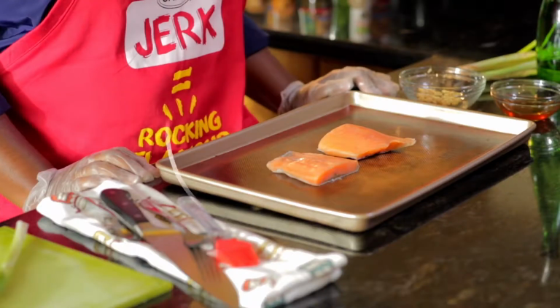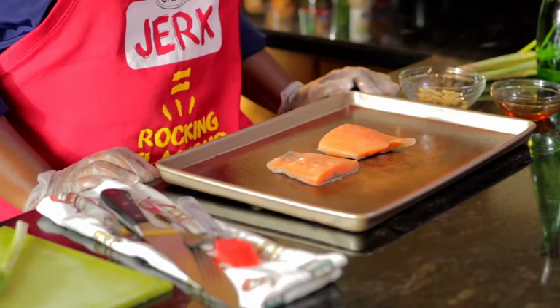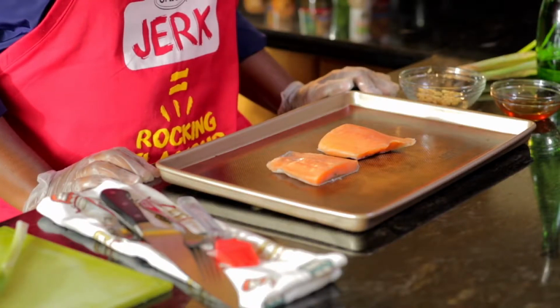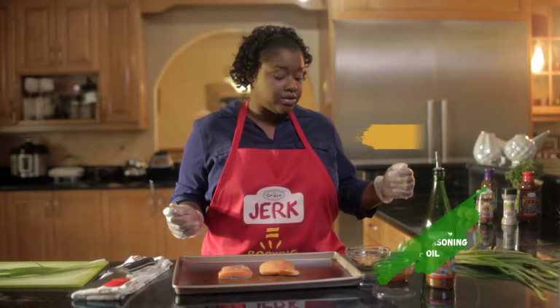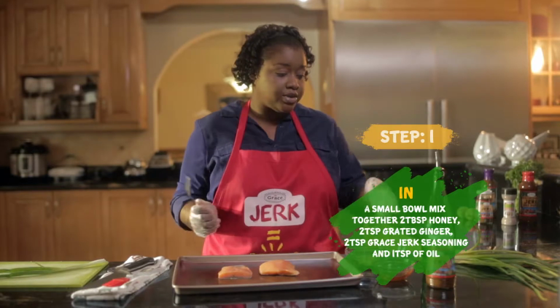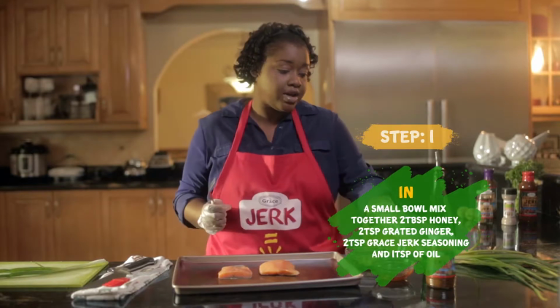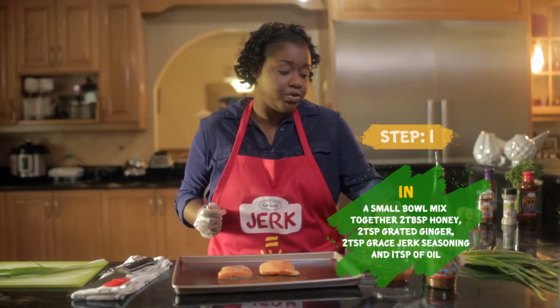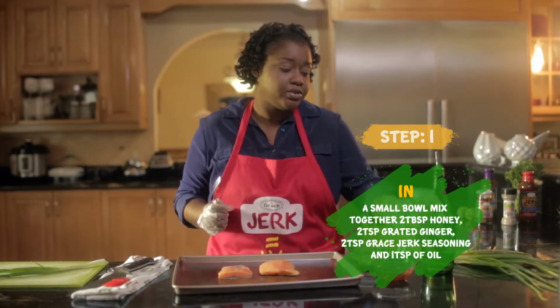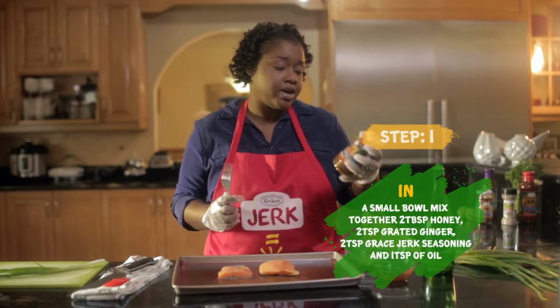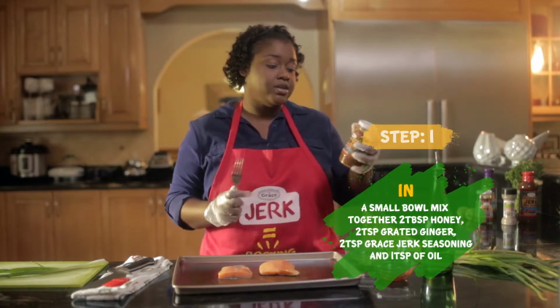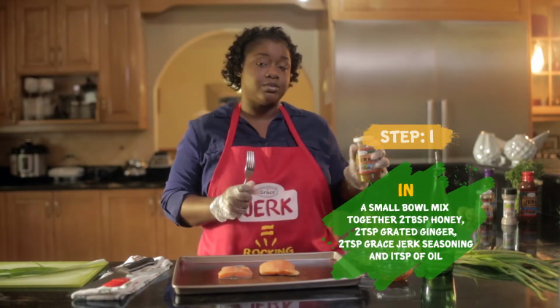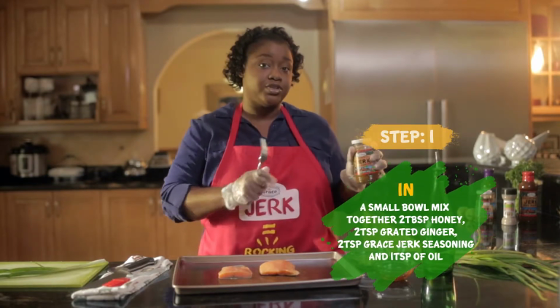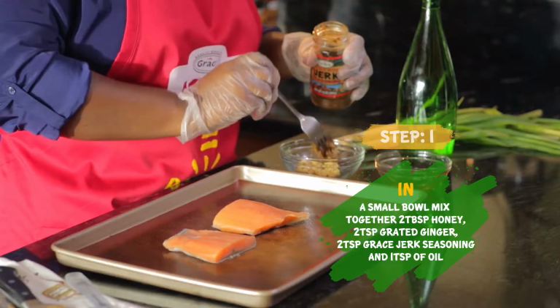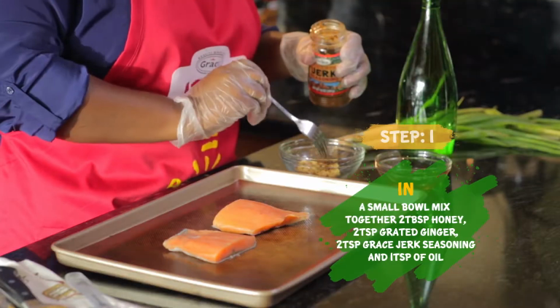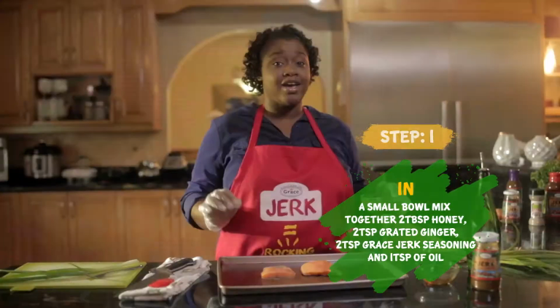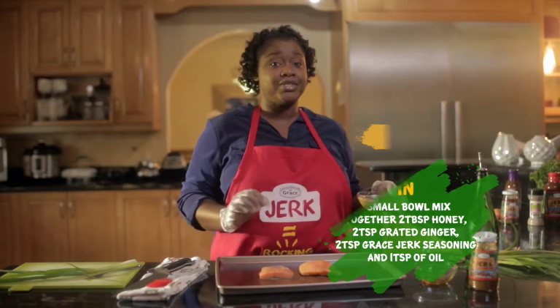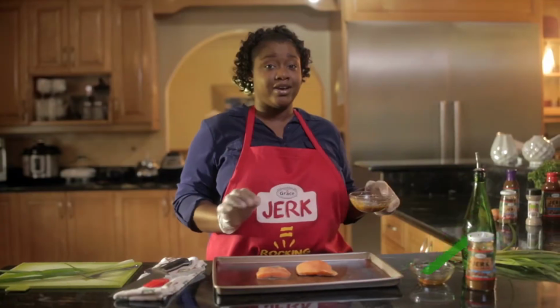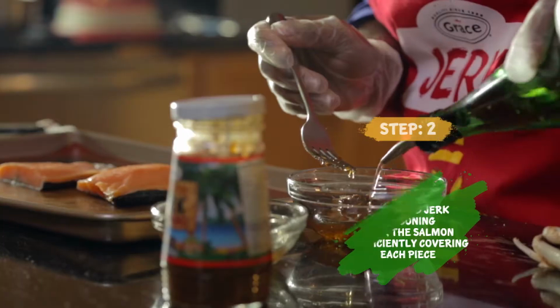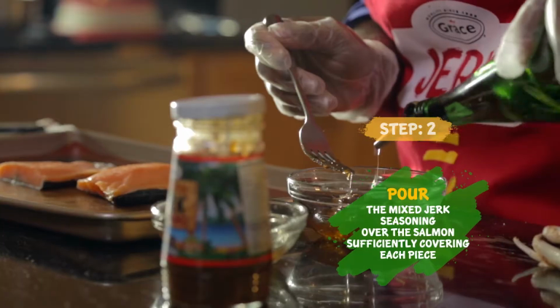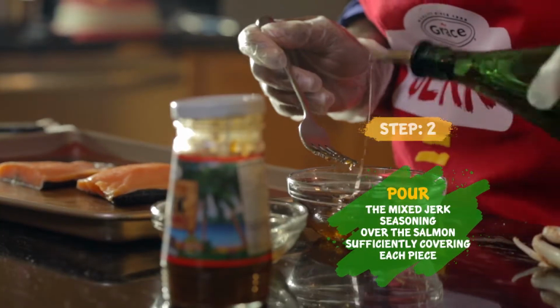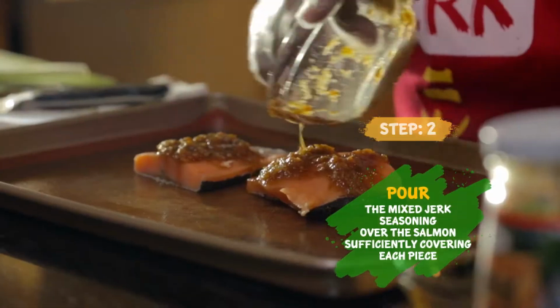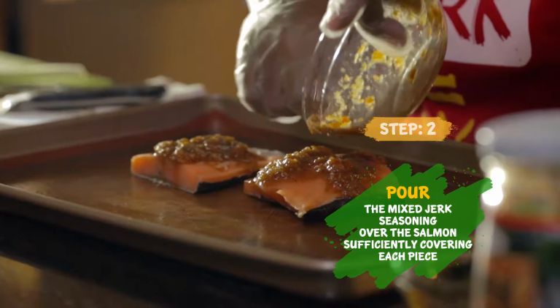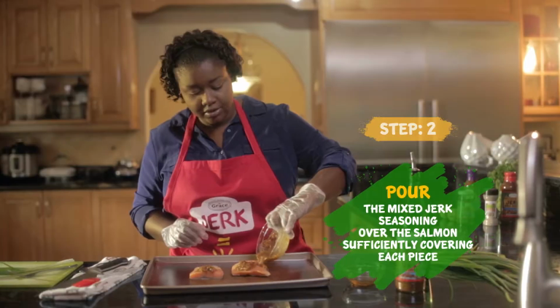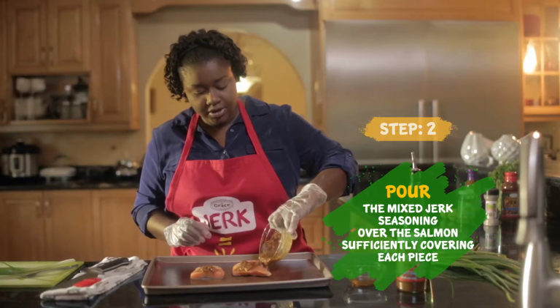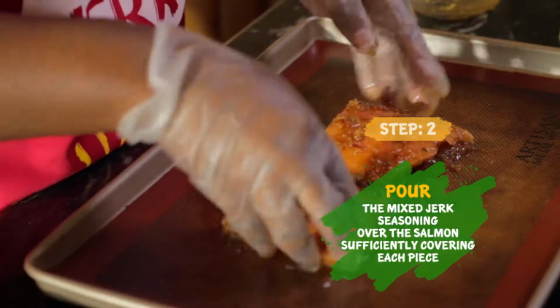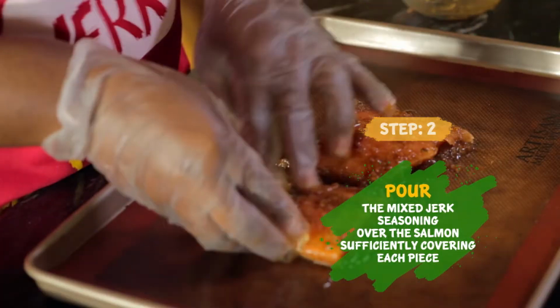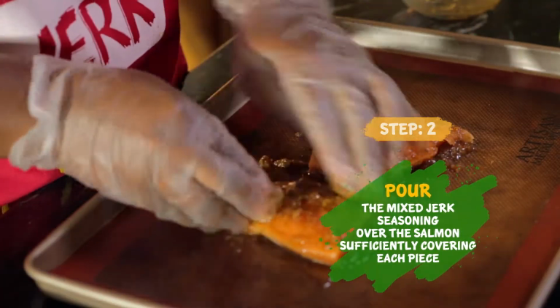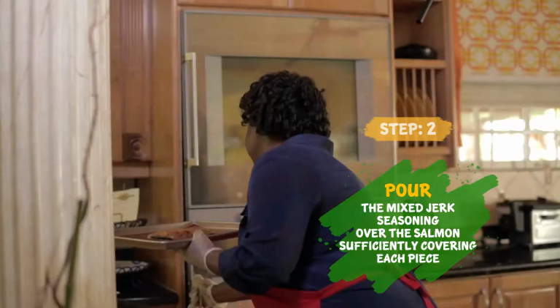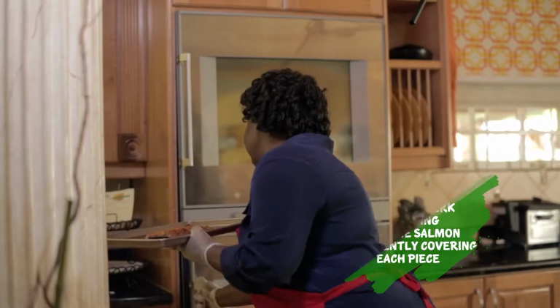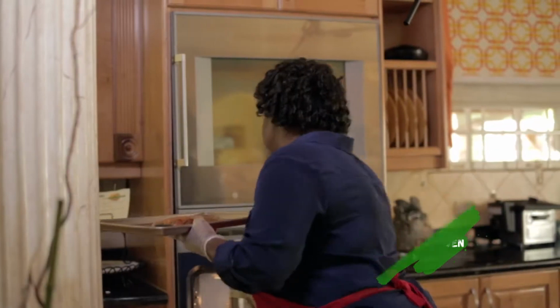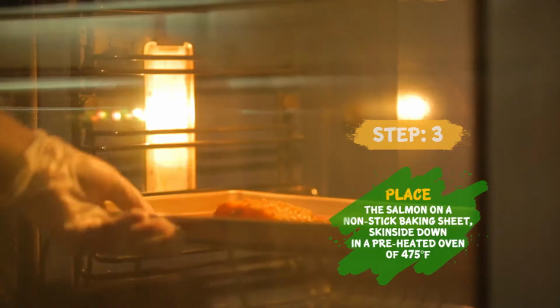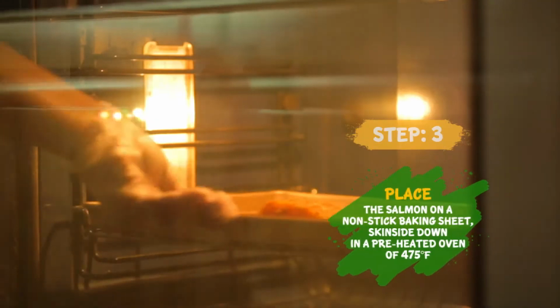So the first thing we're gonna do is add some of the jerk seasoning — time to get your hands dirty. This goes into a 475 degree oven.